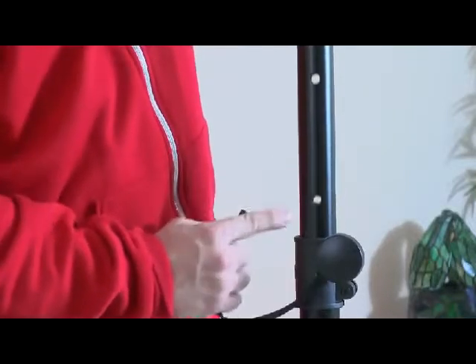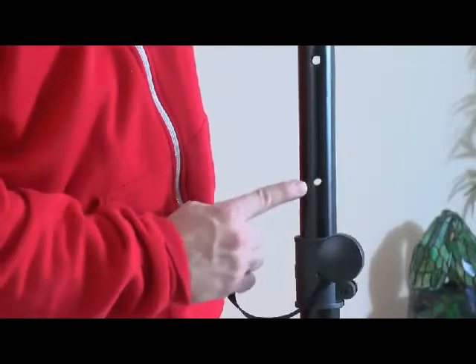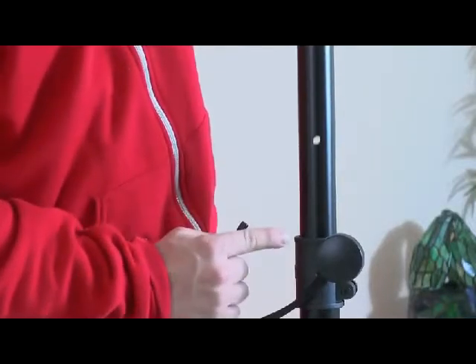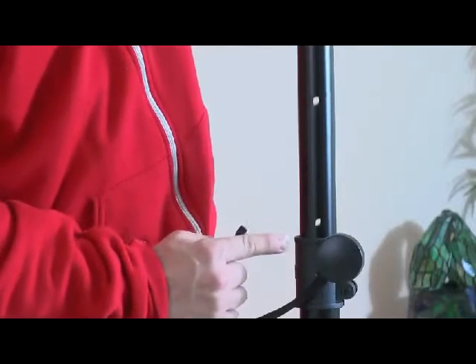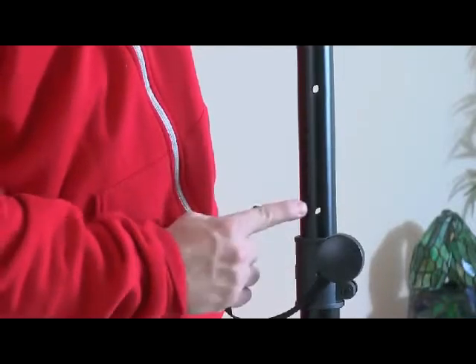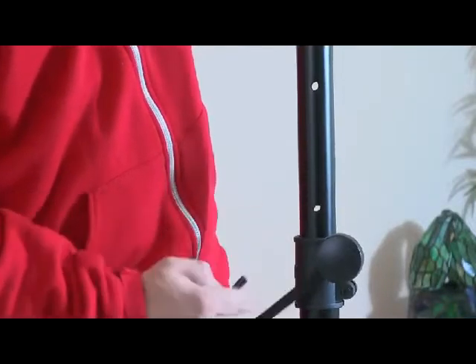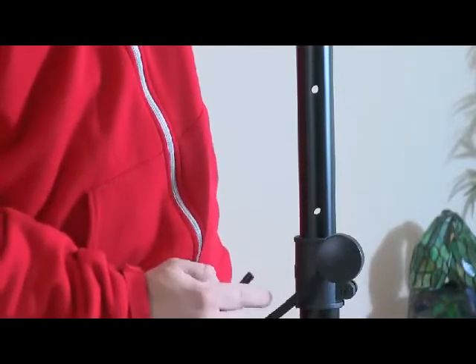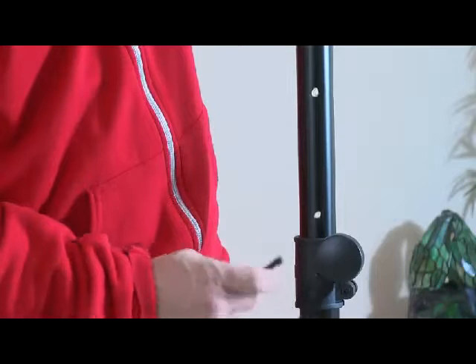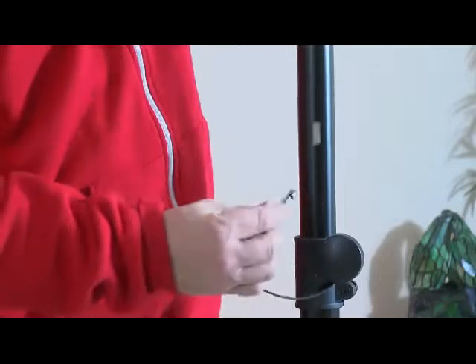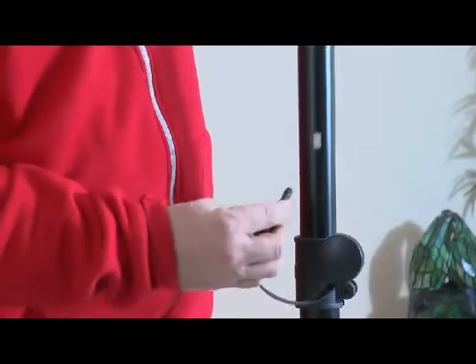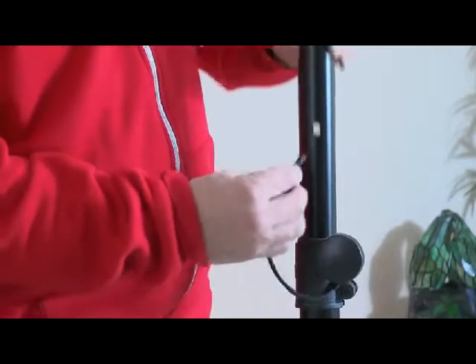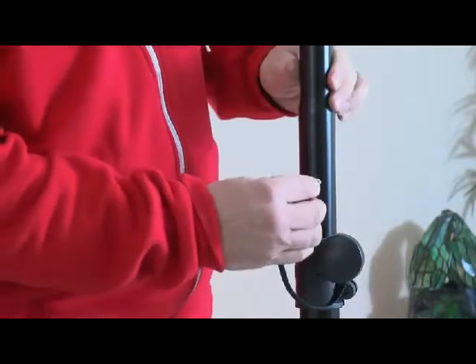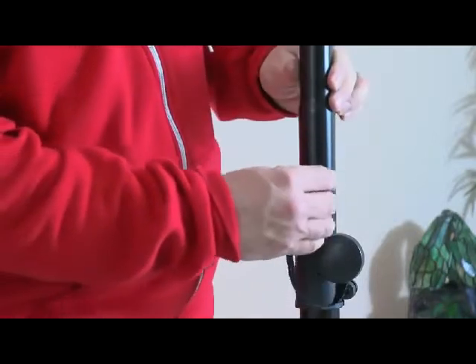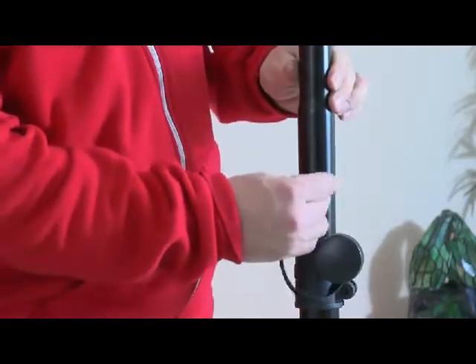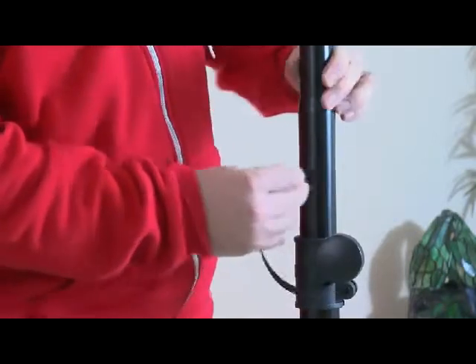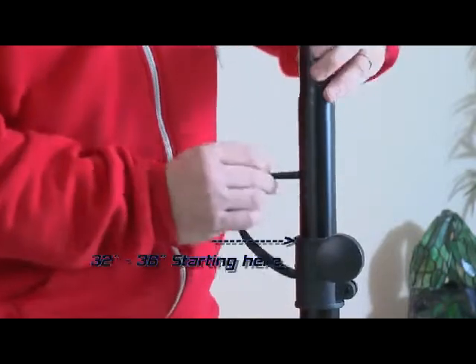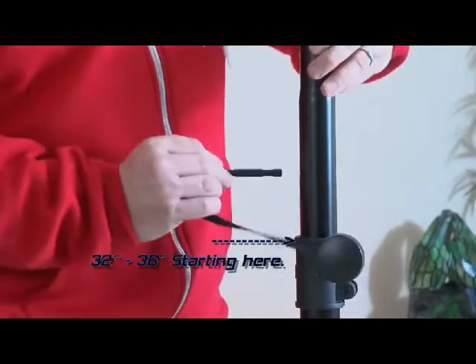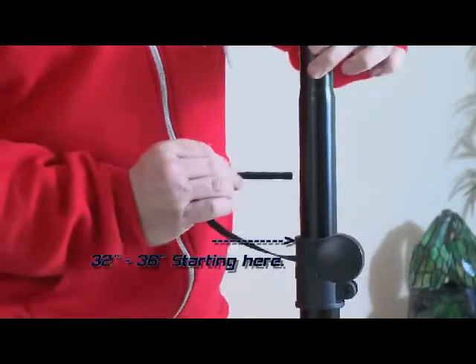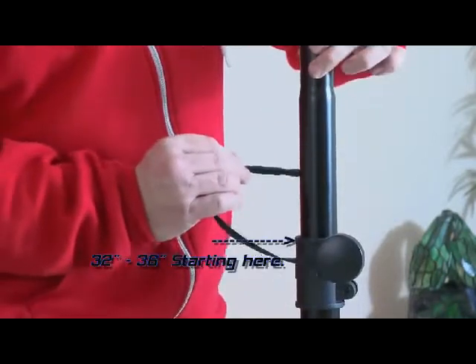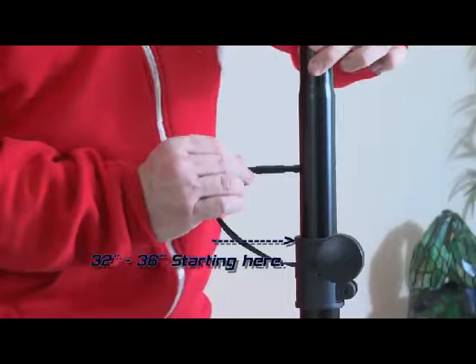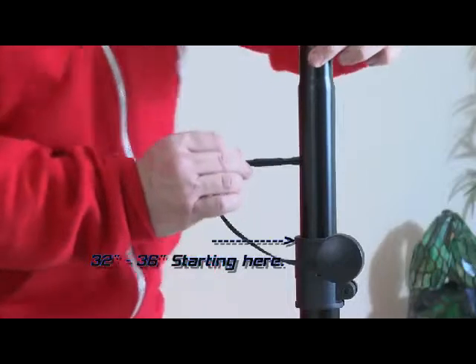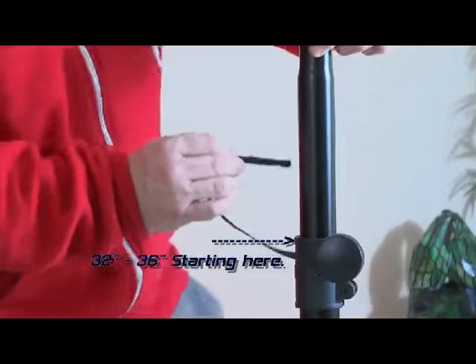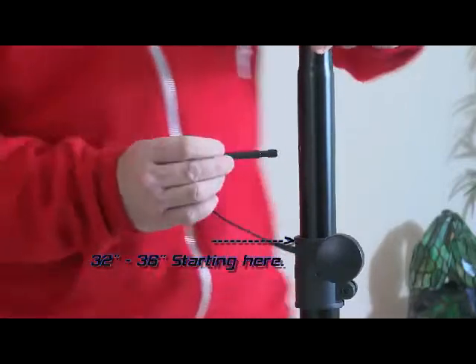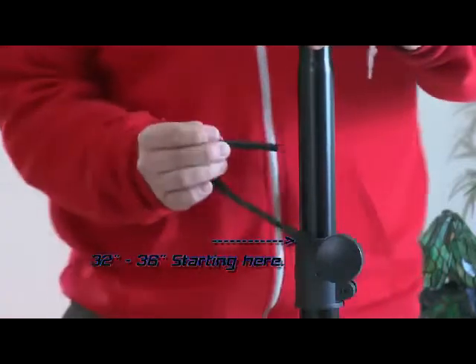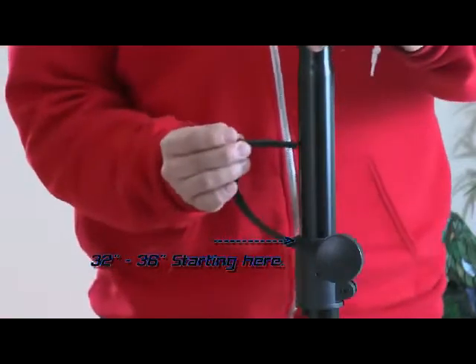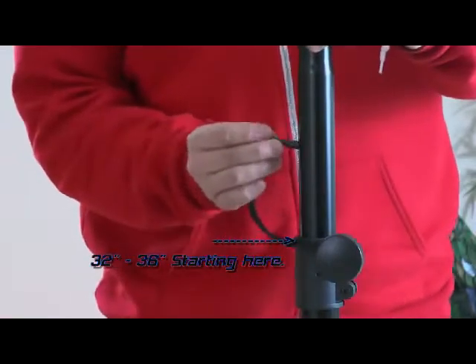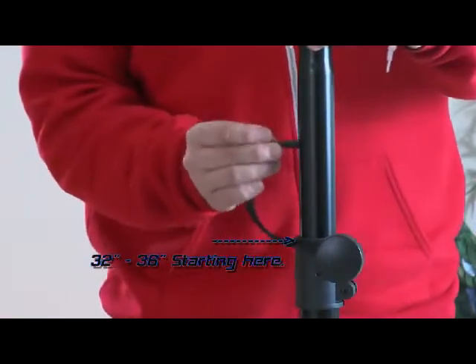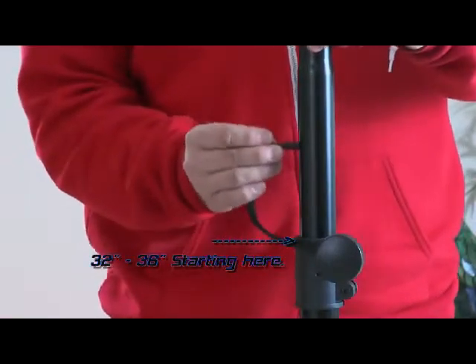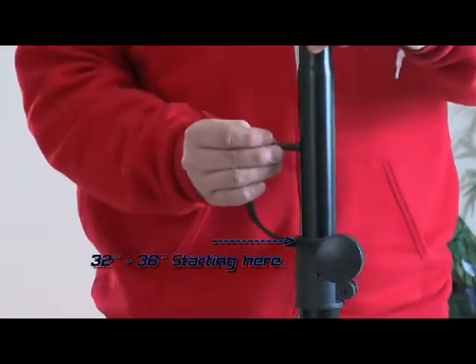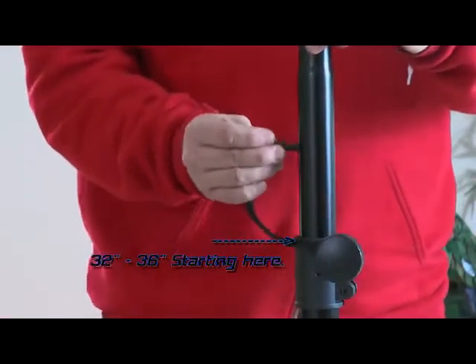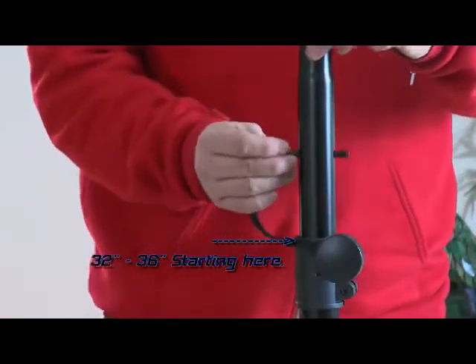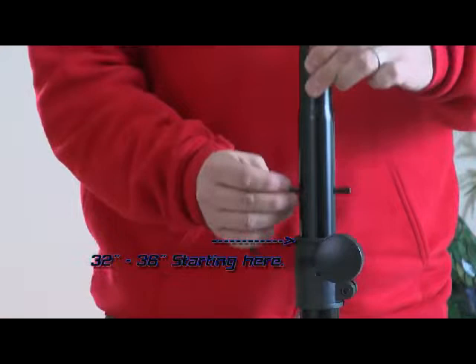There are six holes, and you get a total using the holes of 32 inches. You could, if just using the clamp, get it up to 36 inches, but you have no safety feature.